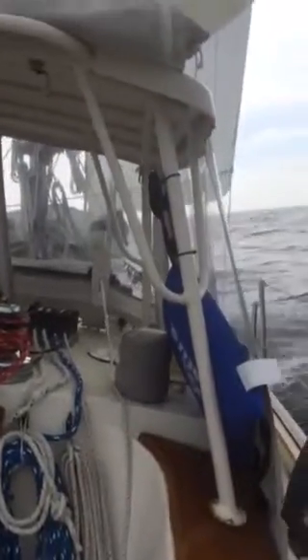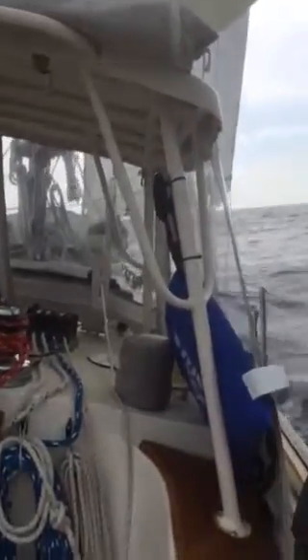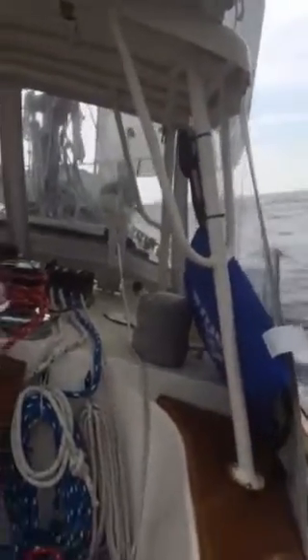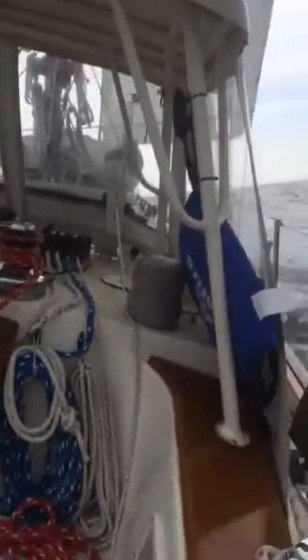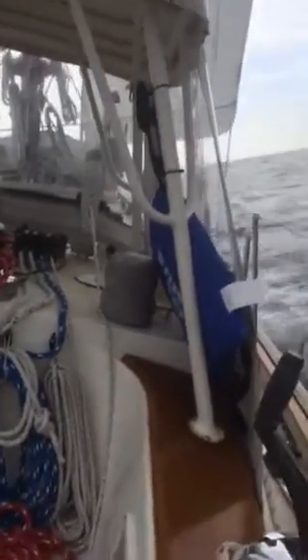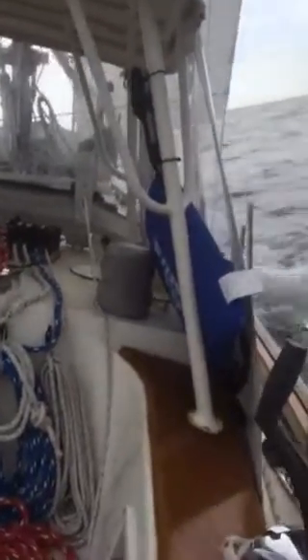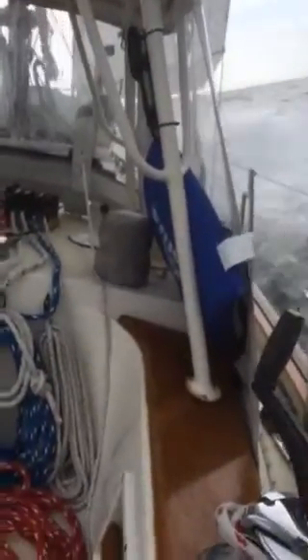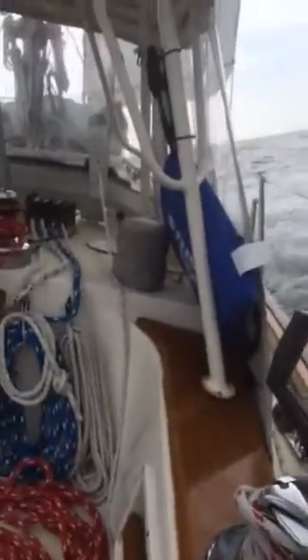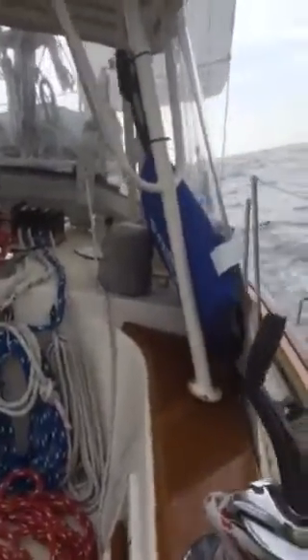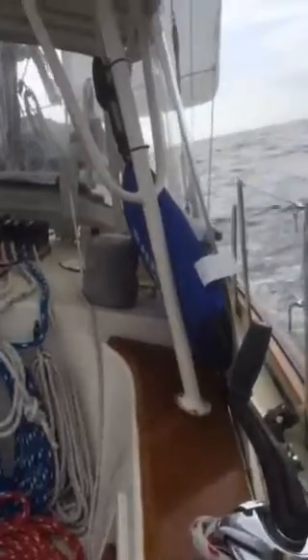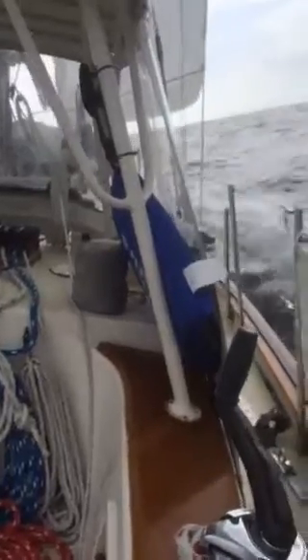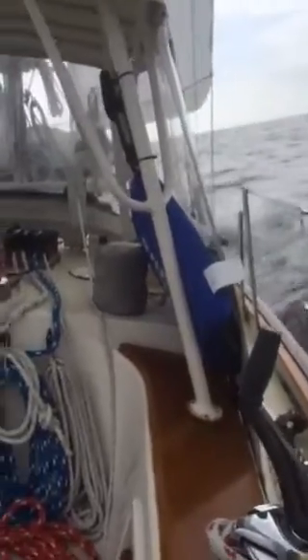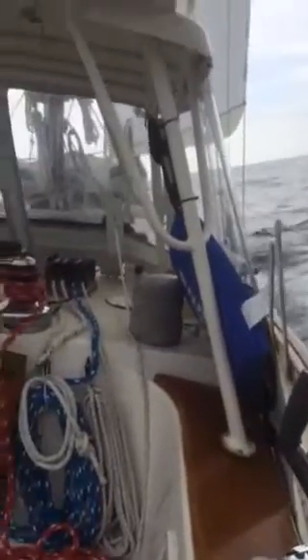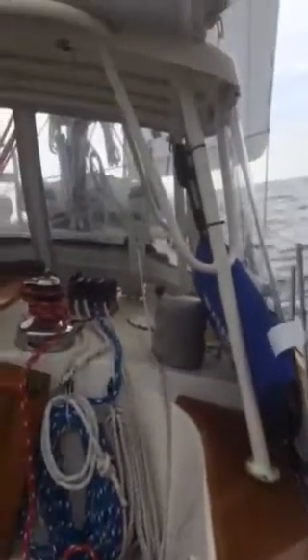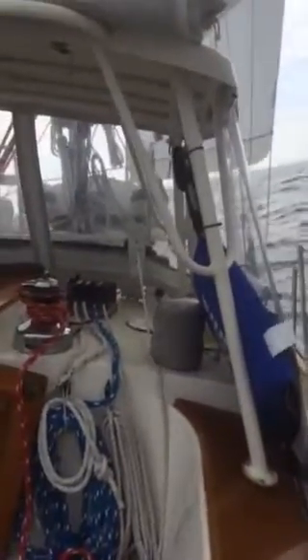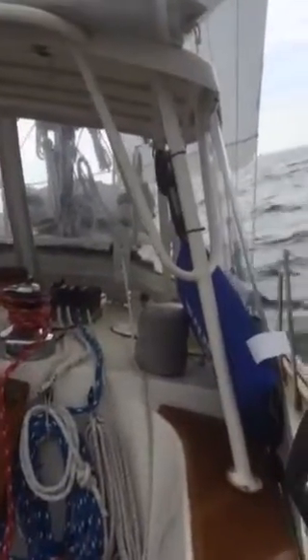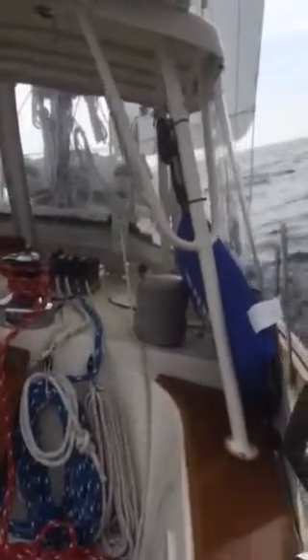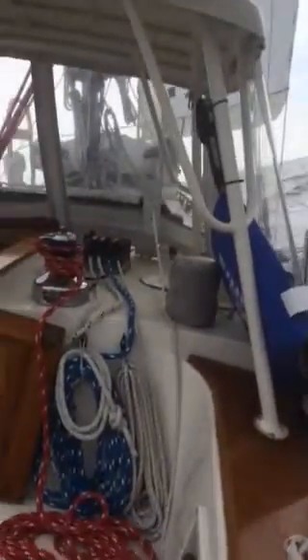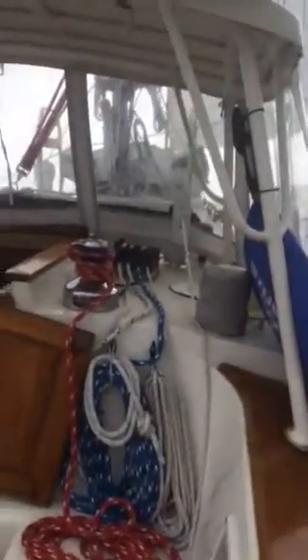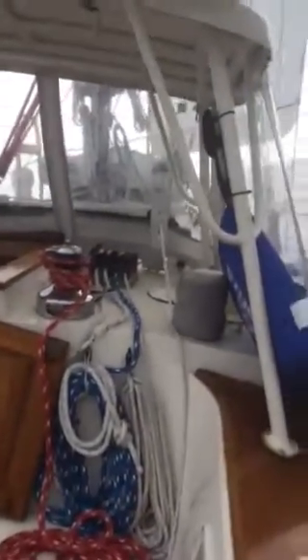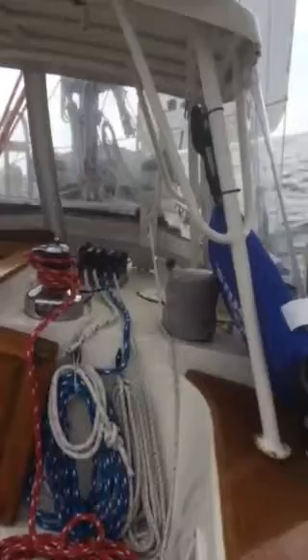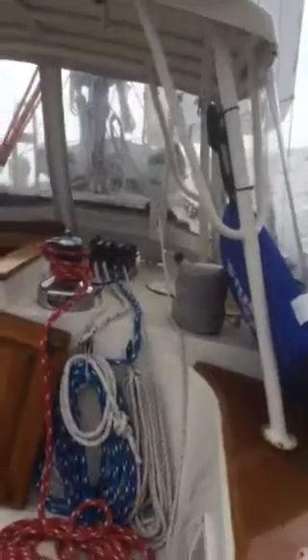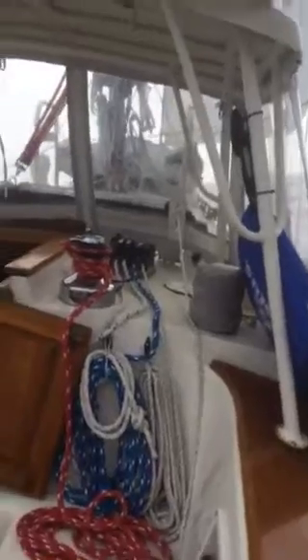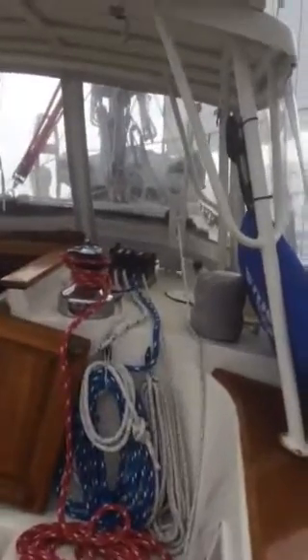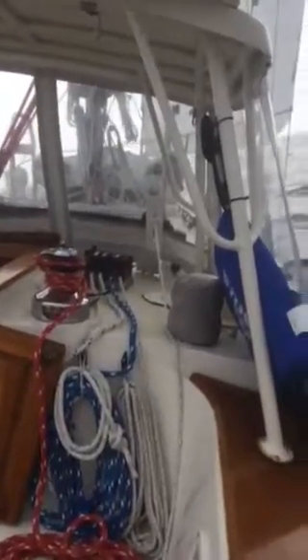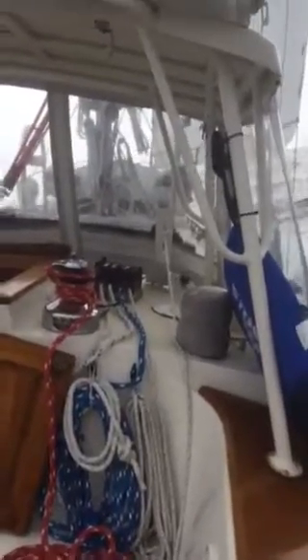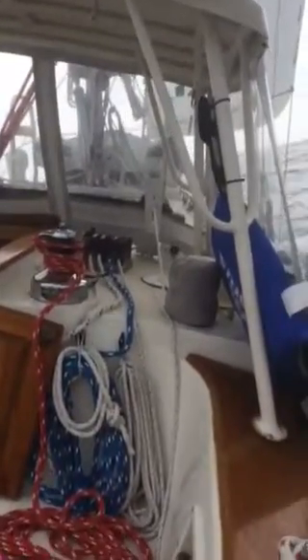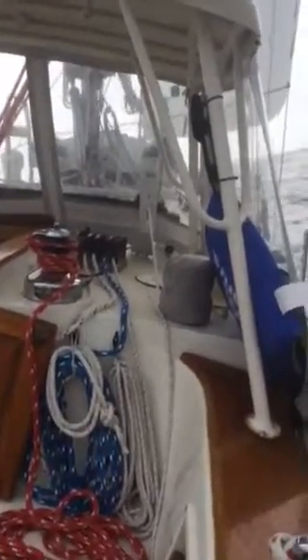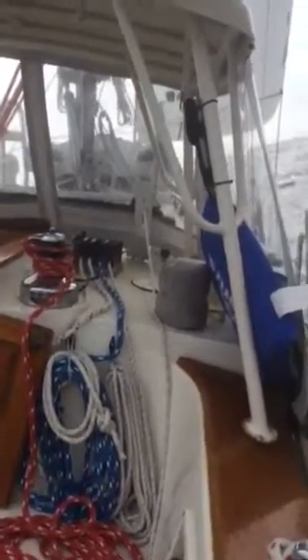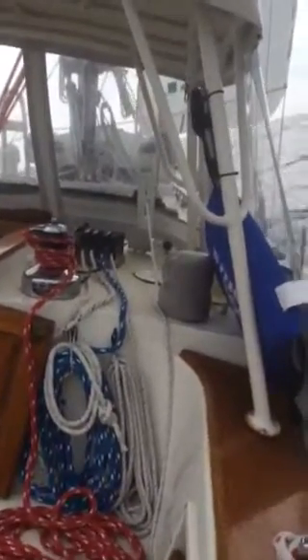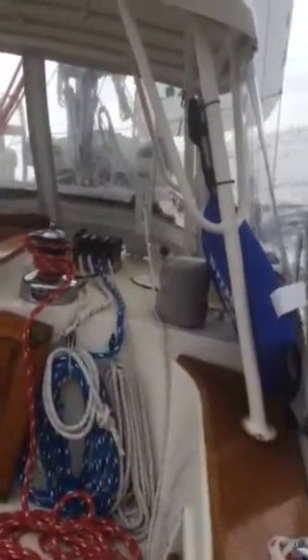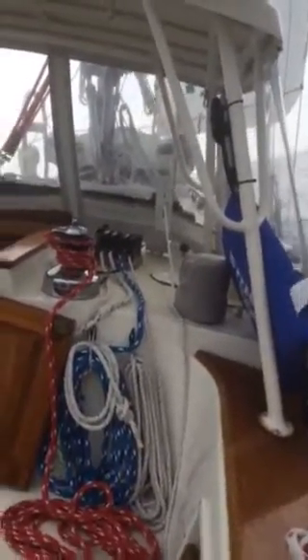Day one of my fall one-week vacation. Right now we're heading west towards the eastern shore with winds about 15-20 knots.